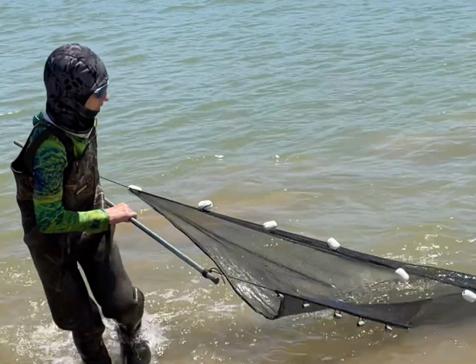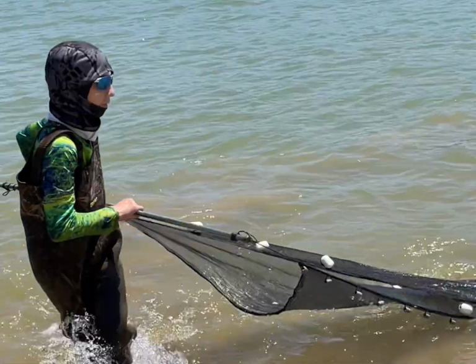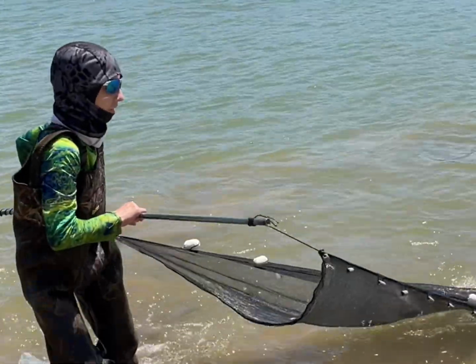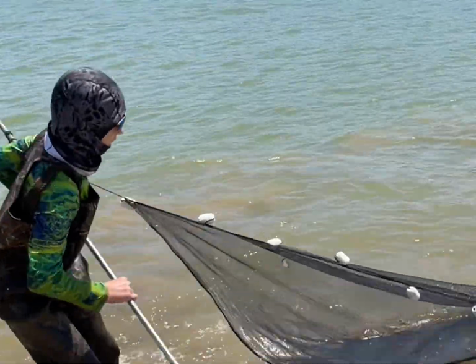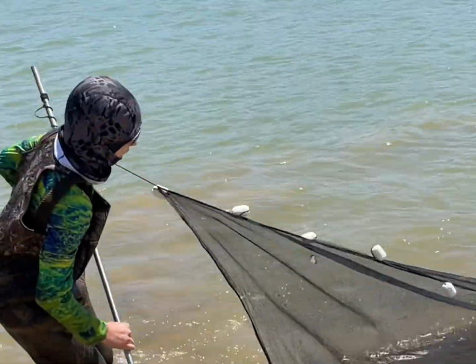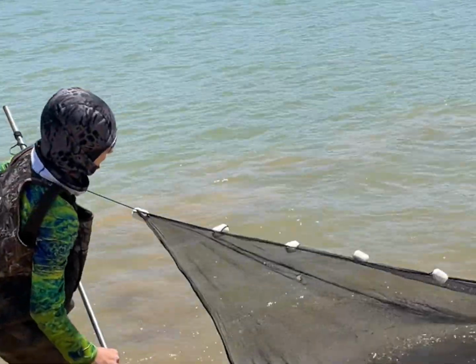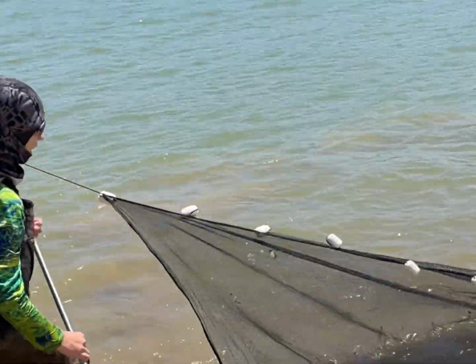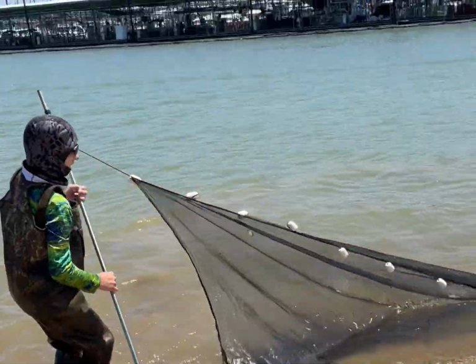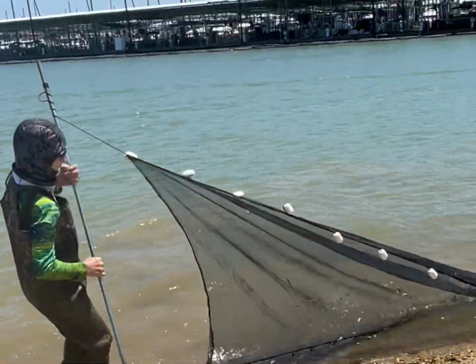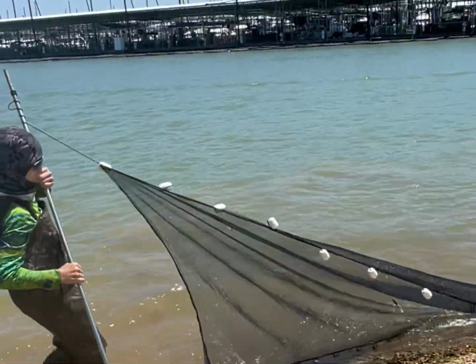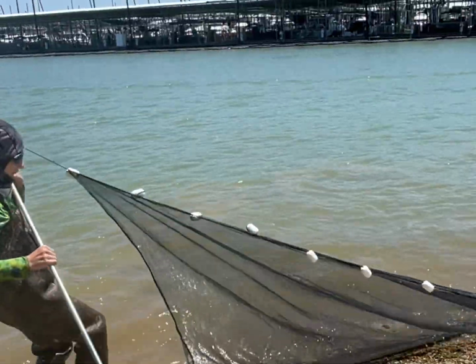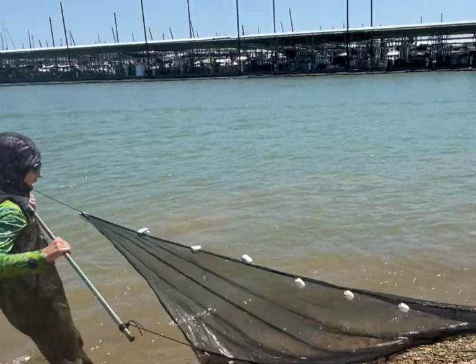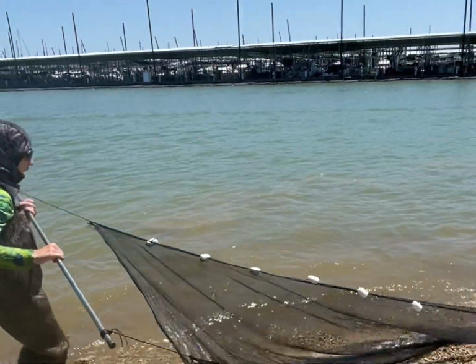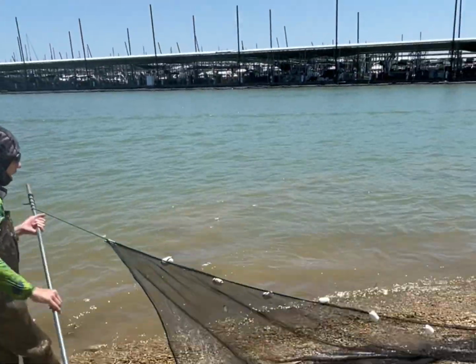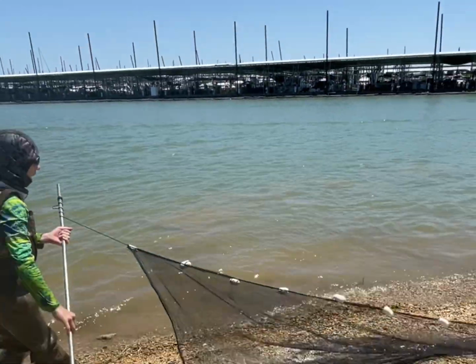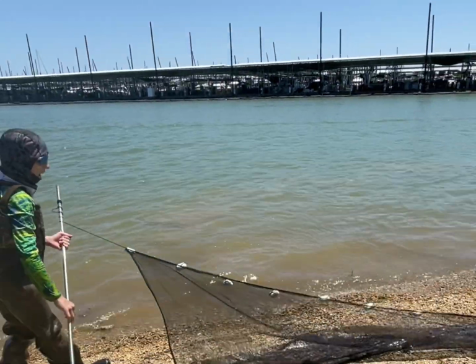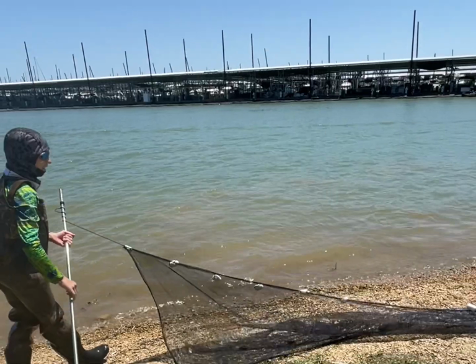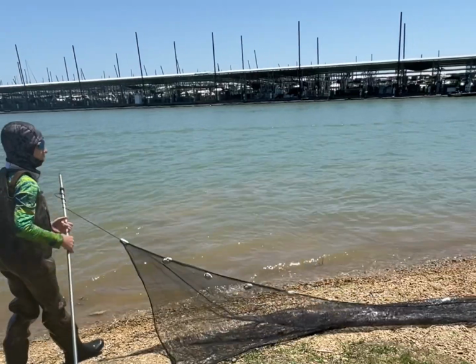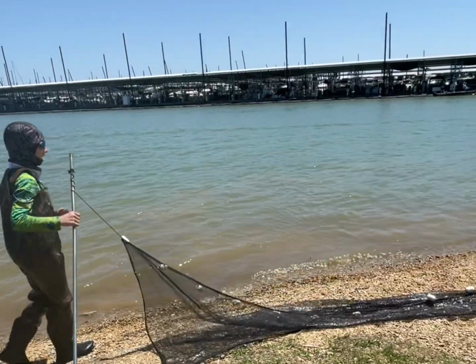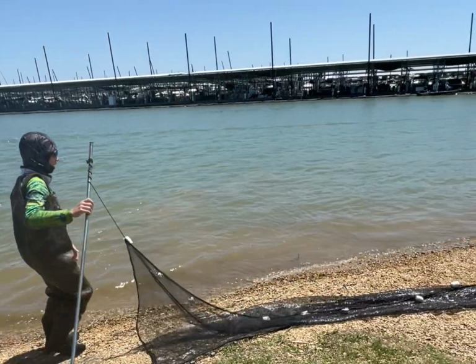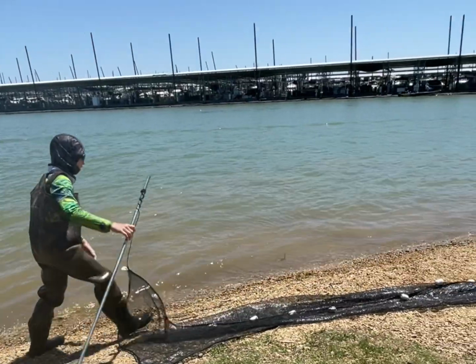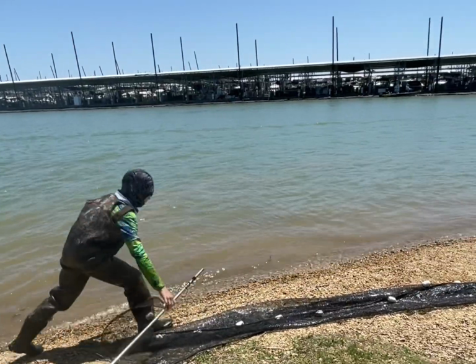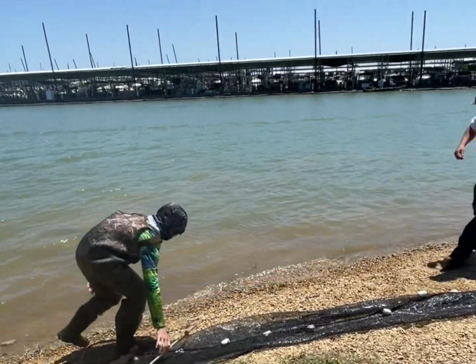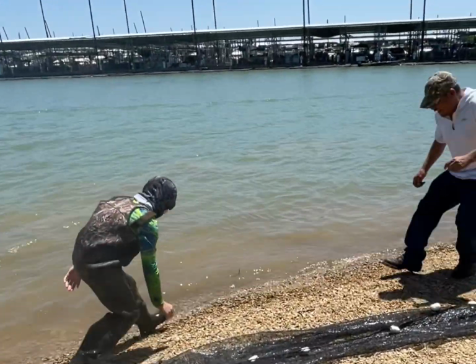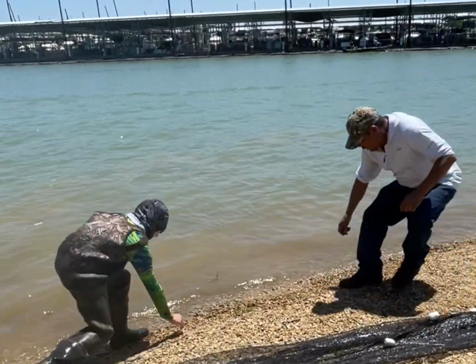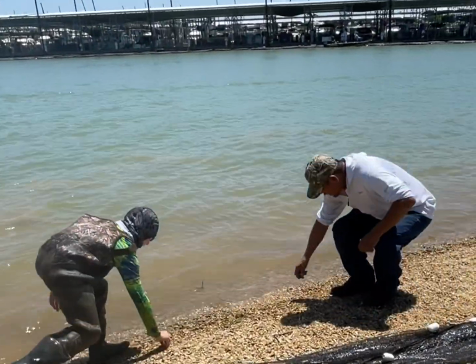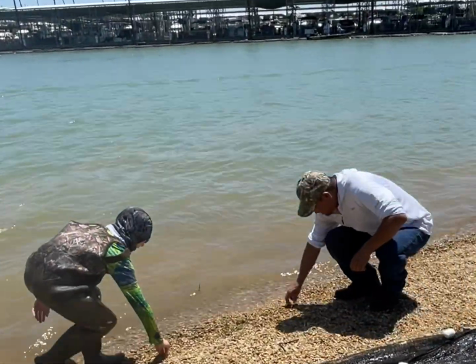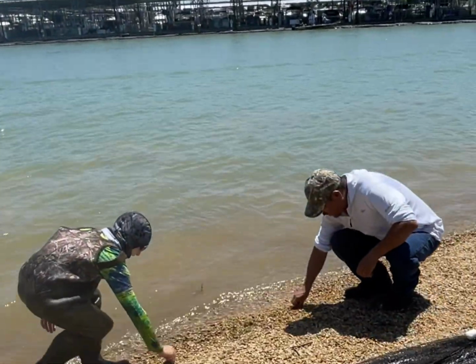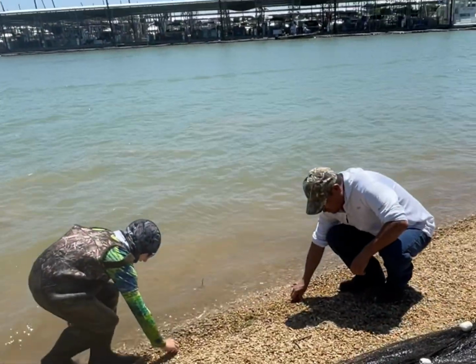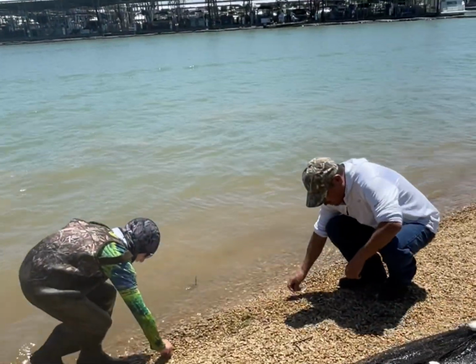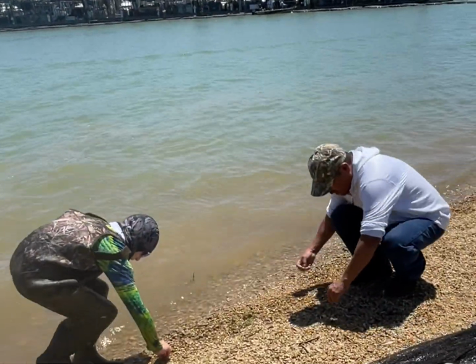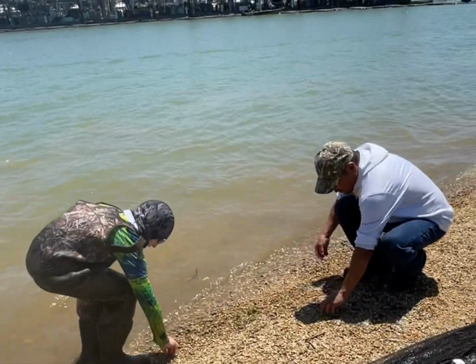Get it up, all the way — no, don't lift it. Look at them all! Get them all, get them. Okay, they're small, they're small, but there's some good ones there.